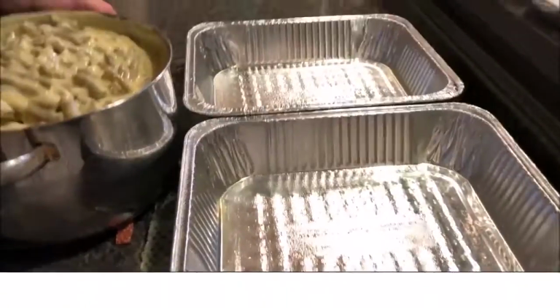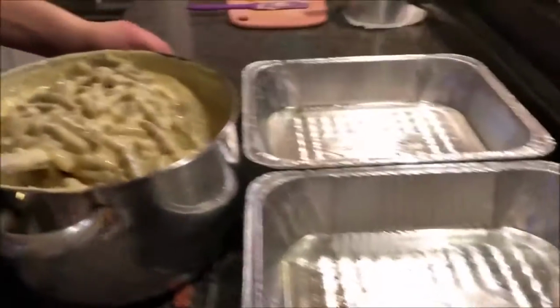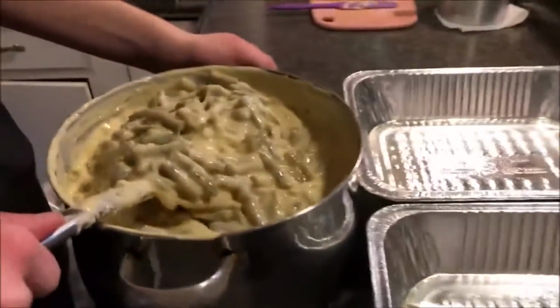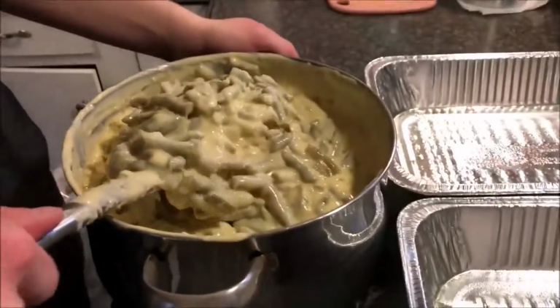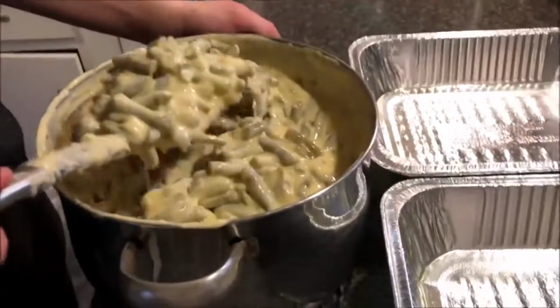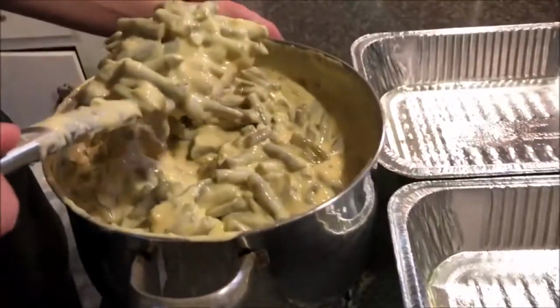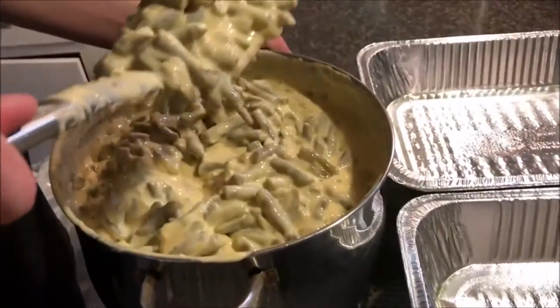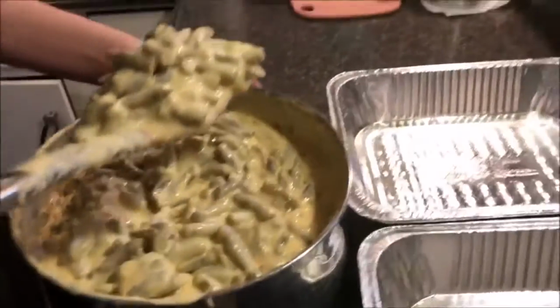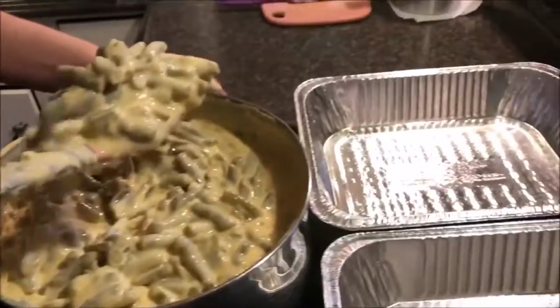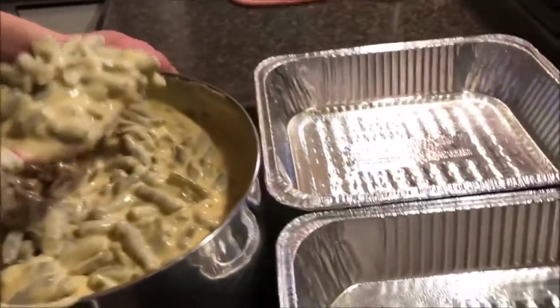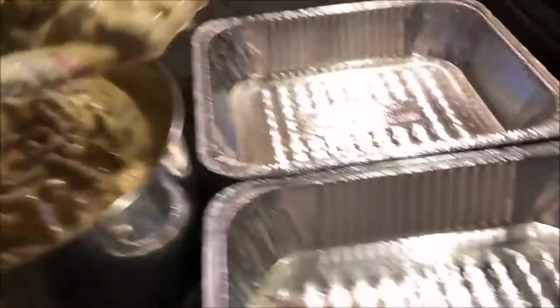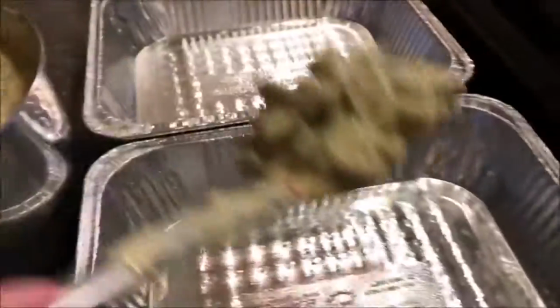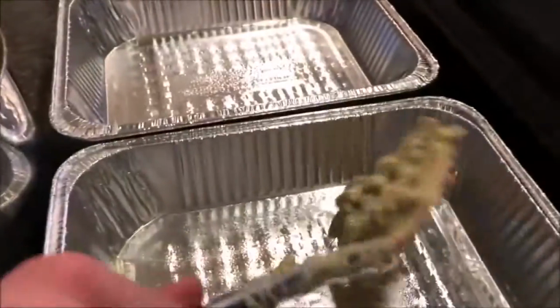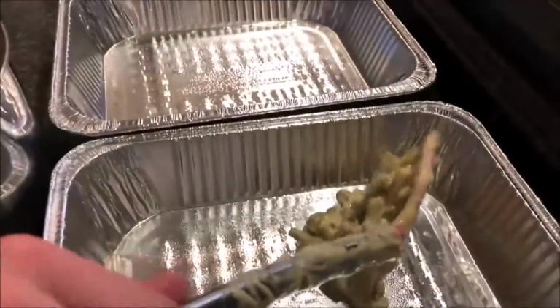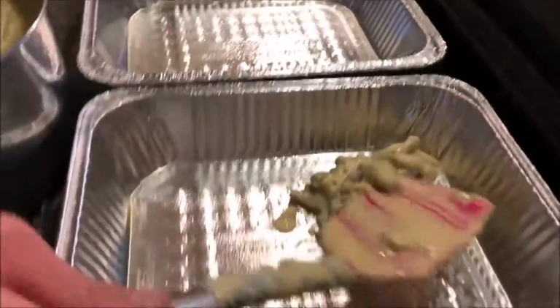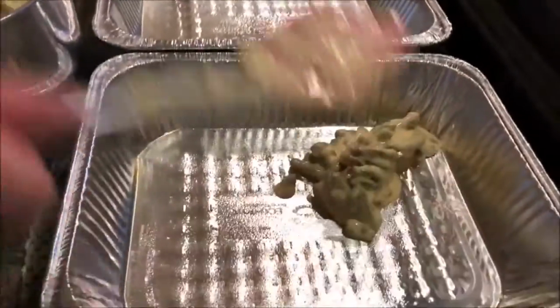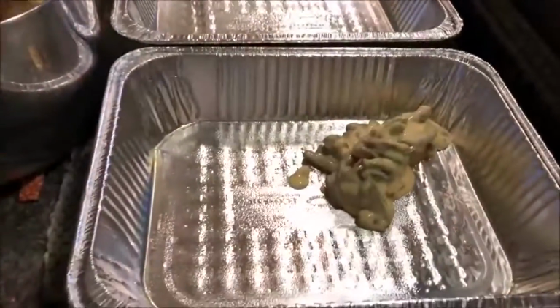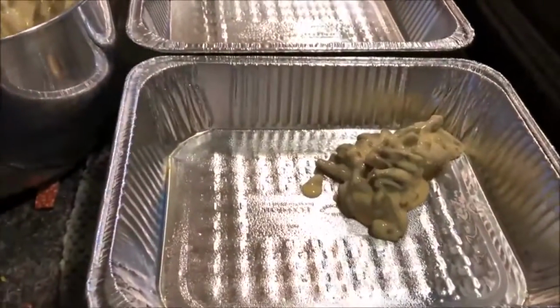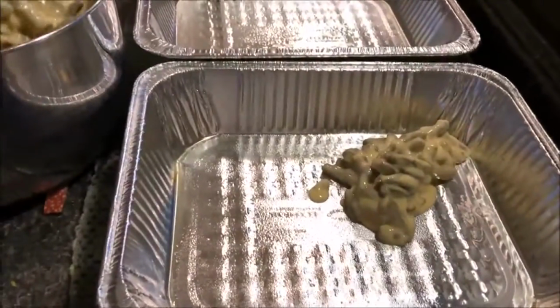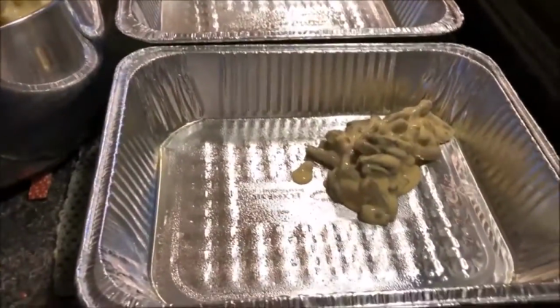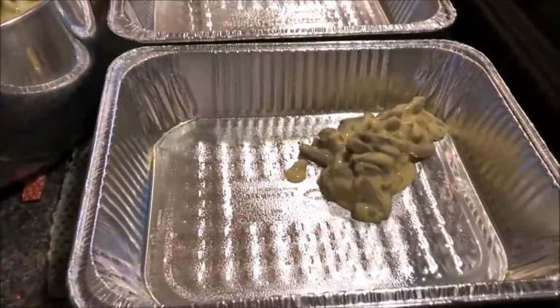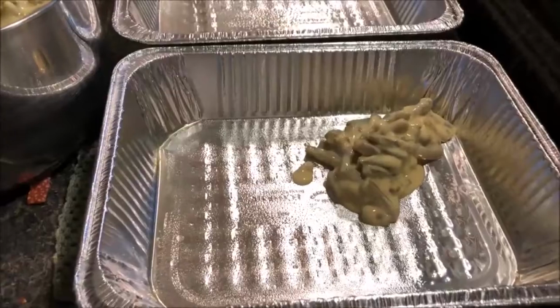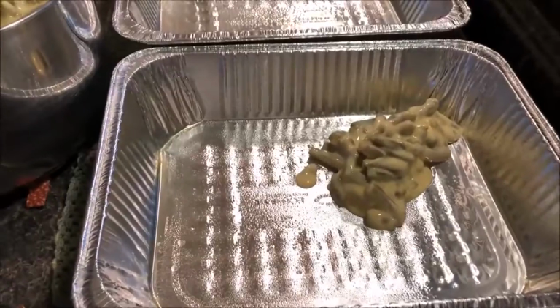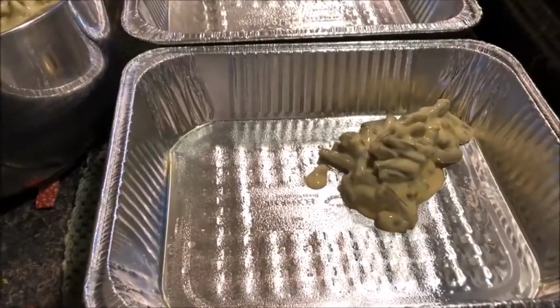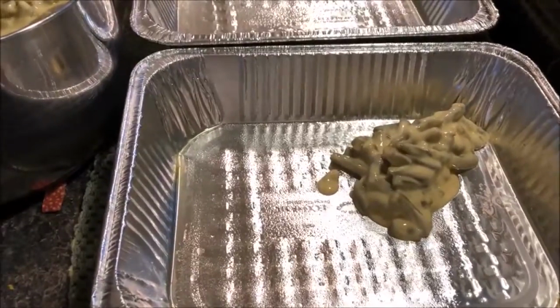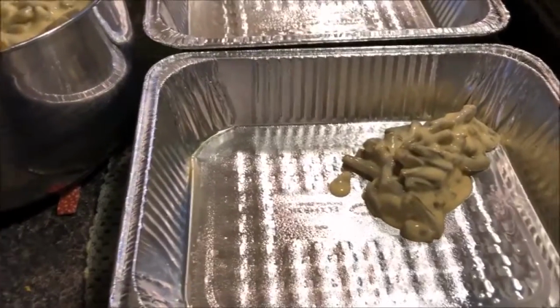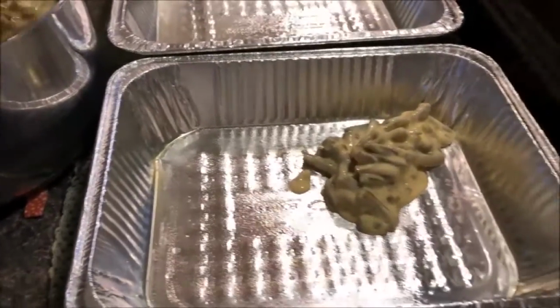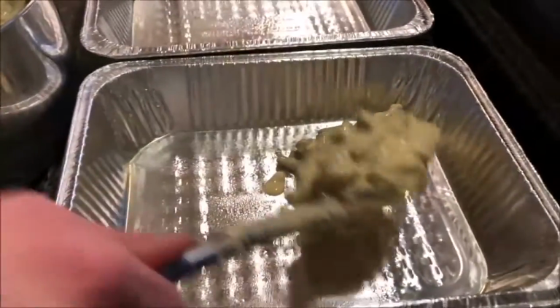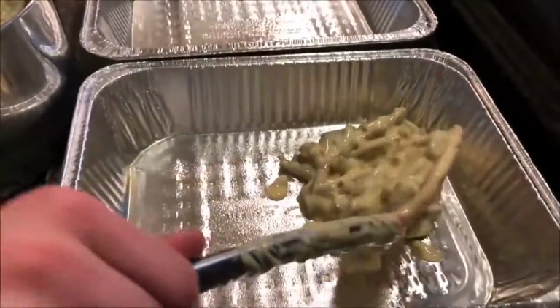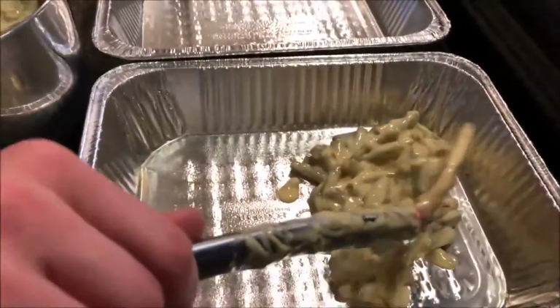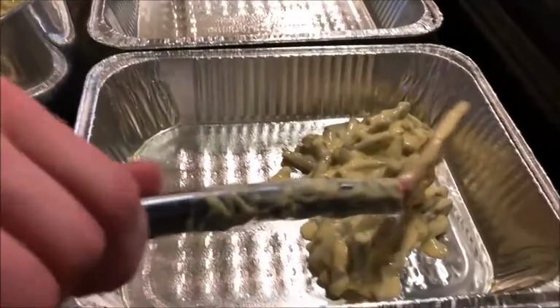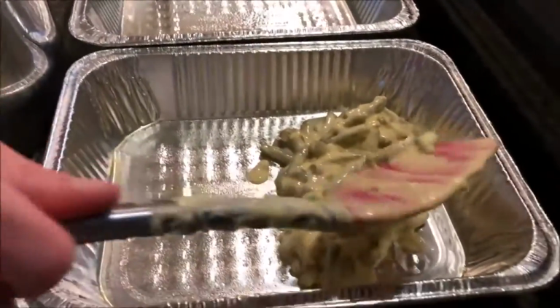Once you've got it heated, we're going to put it in our baking dishes. Shovel it in there until — well, hopefully it'll all fit. We'll just see what happens.